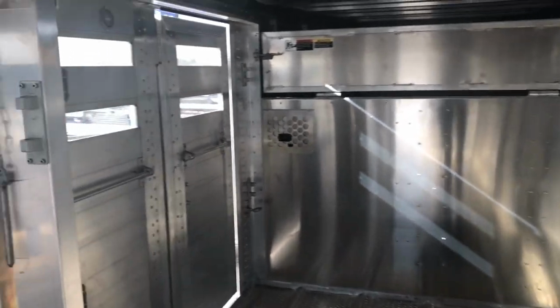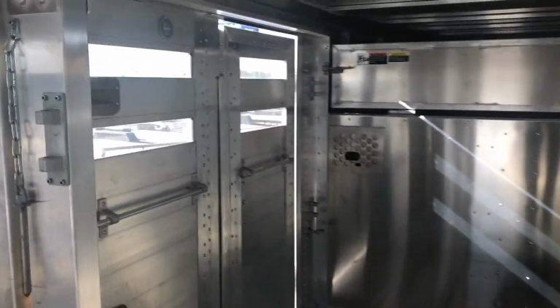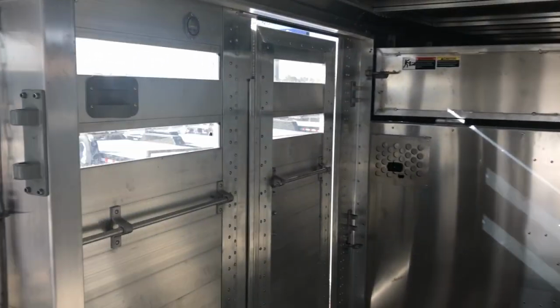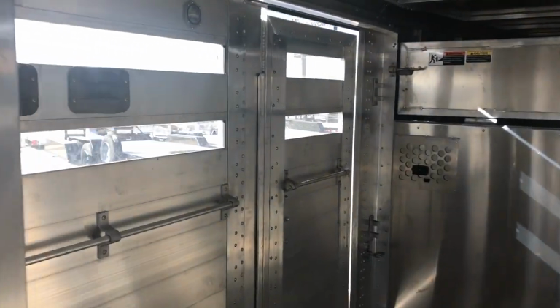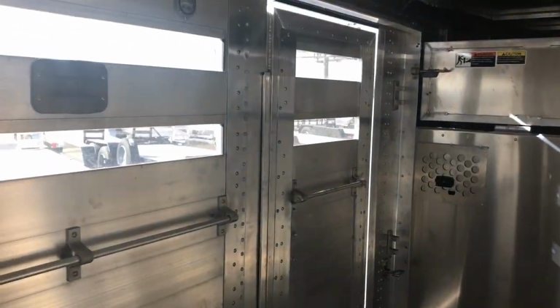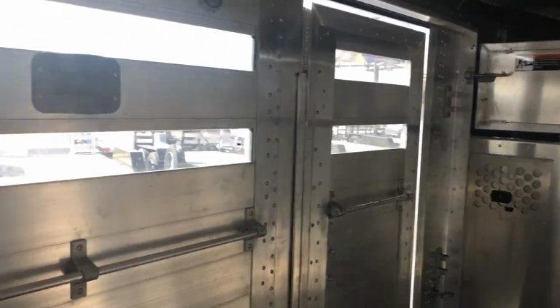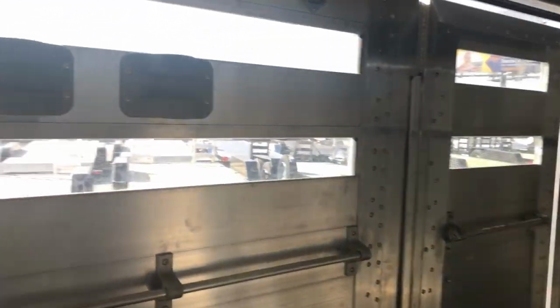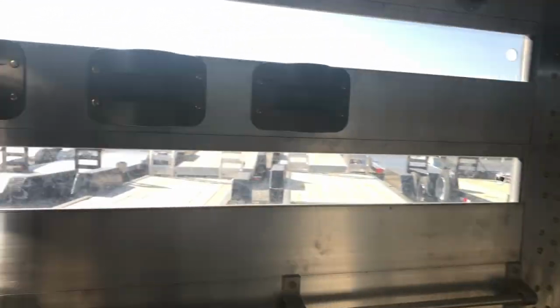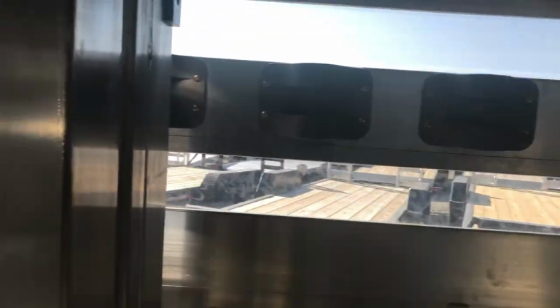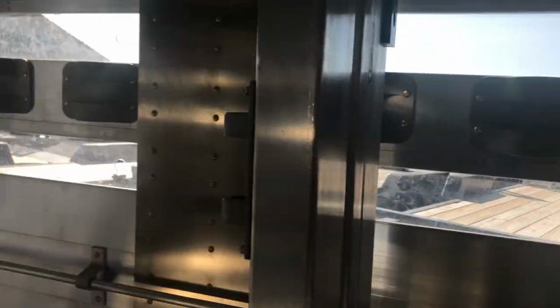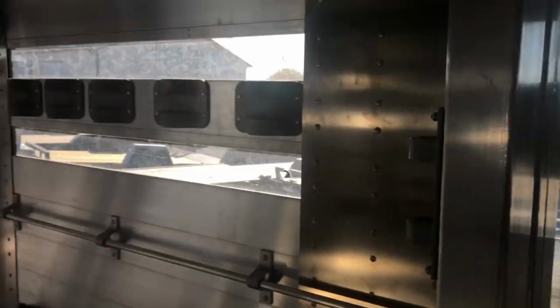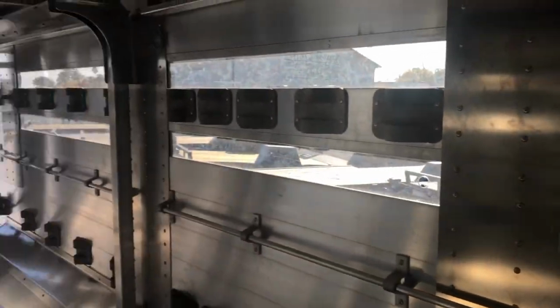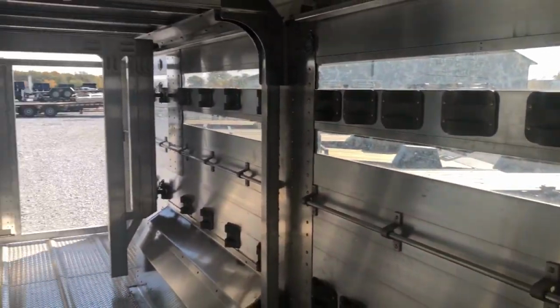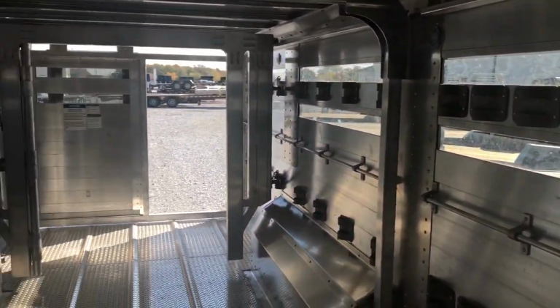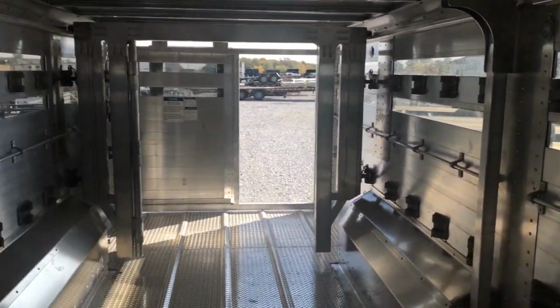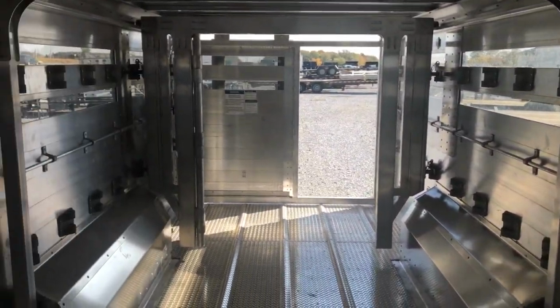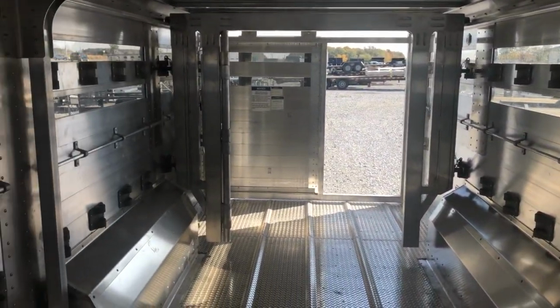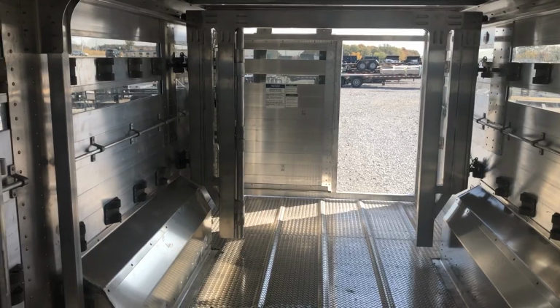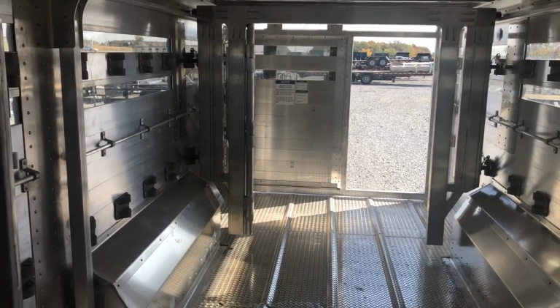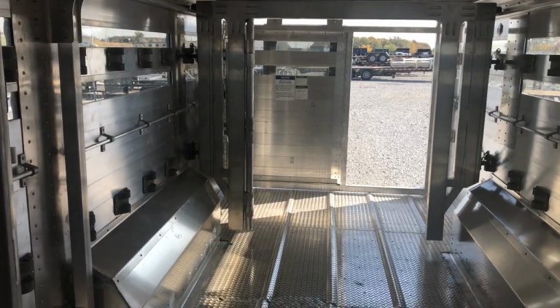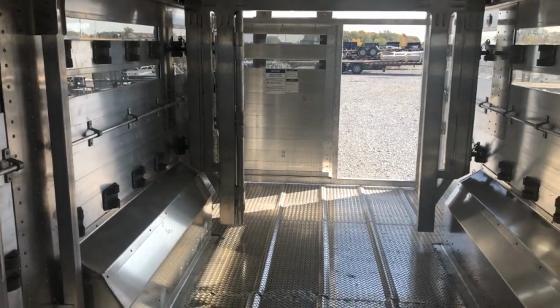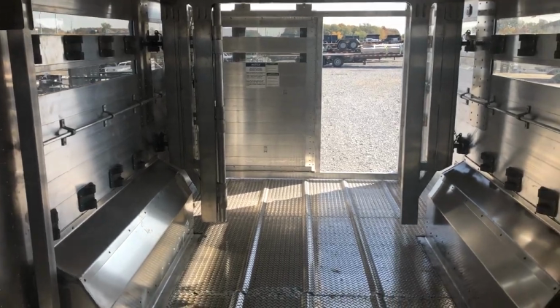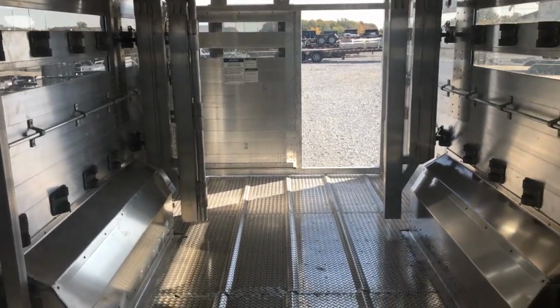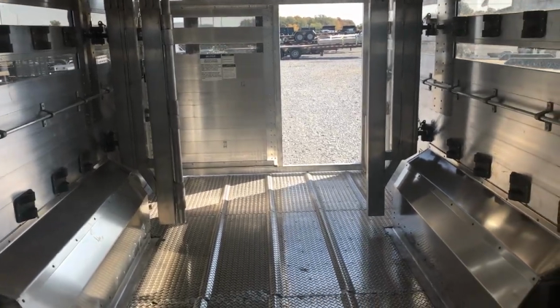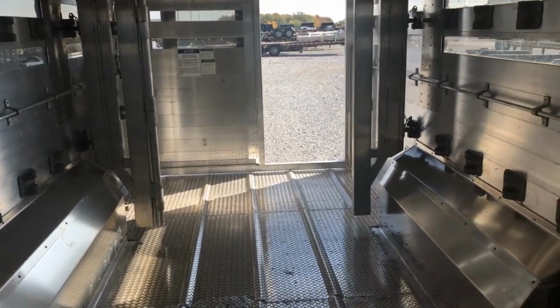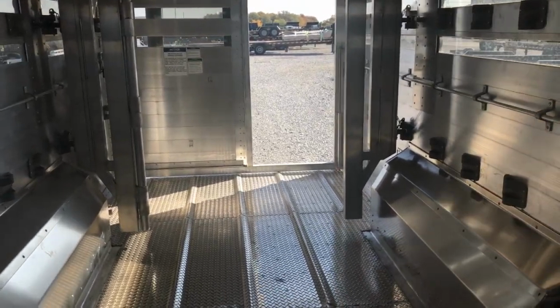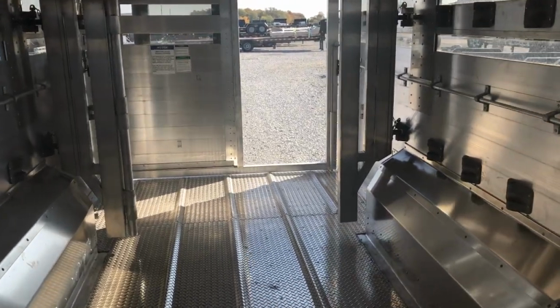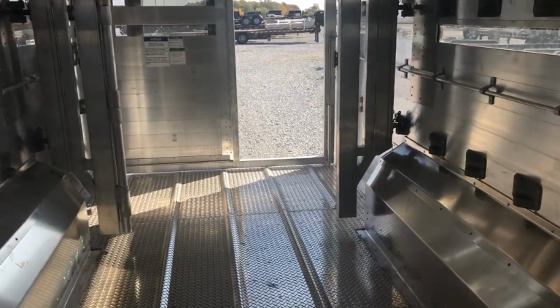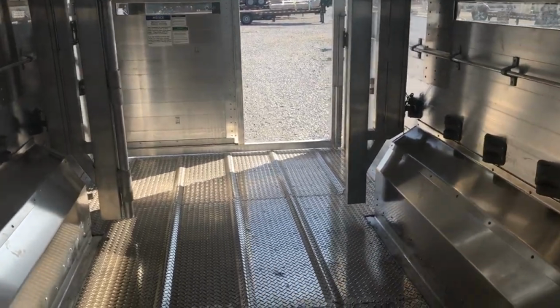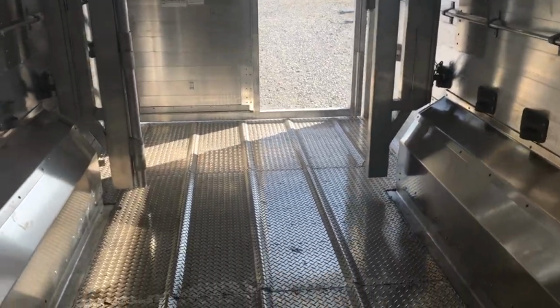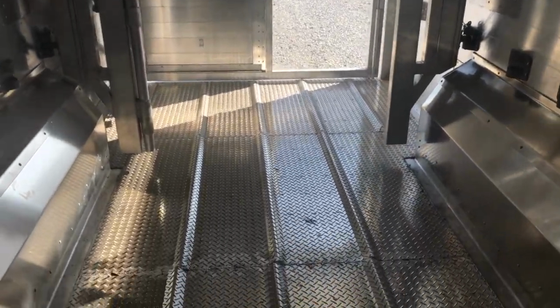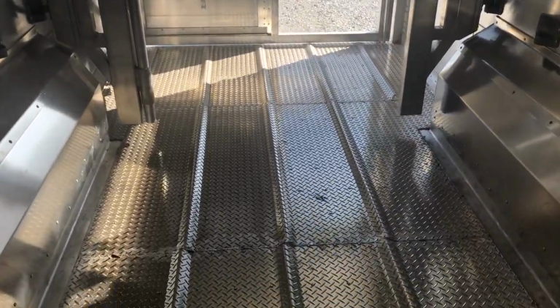Standard side door on the driver's side, and that is everything for this trailer. If you have any questions give us a holler at 419-394-4408. Thanks for watching.